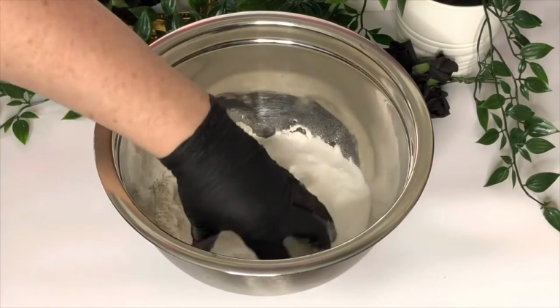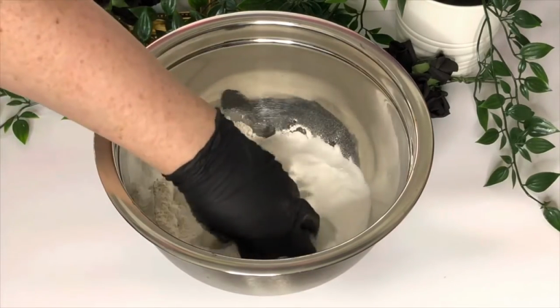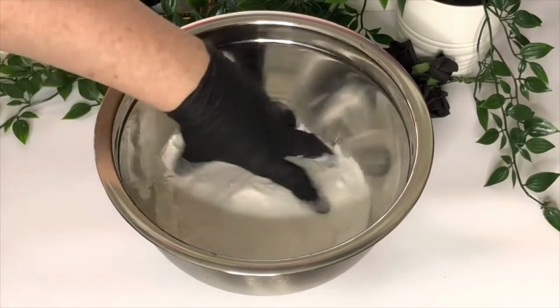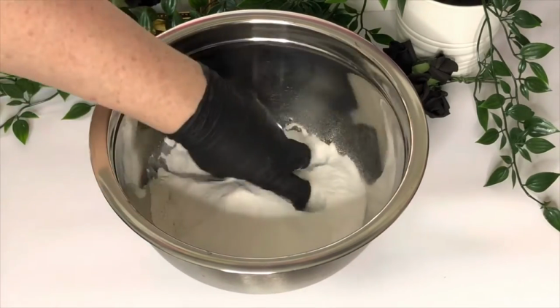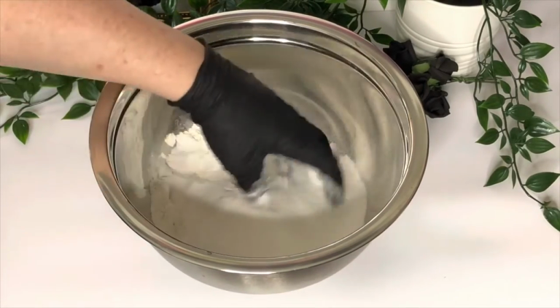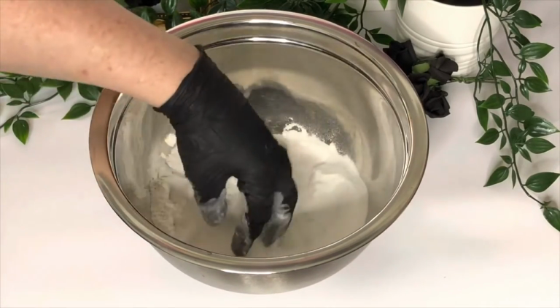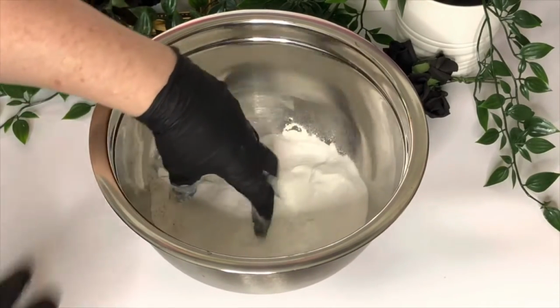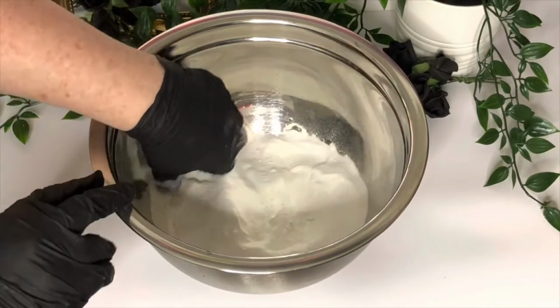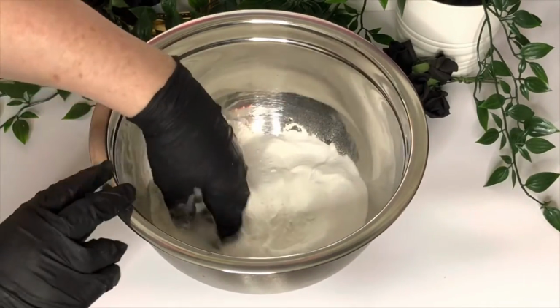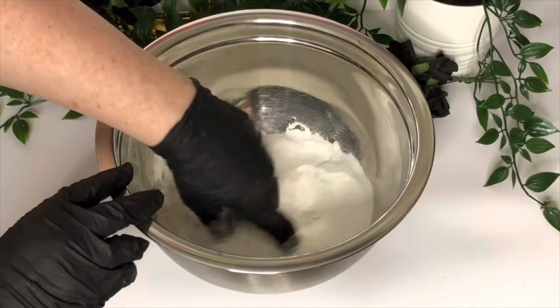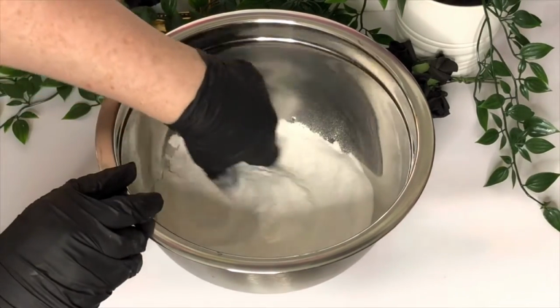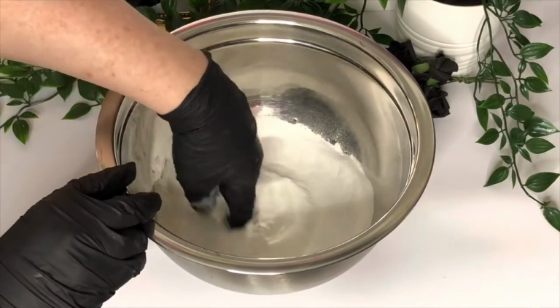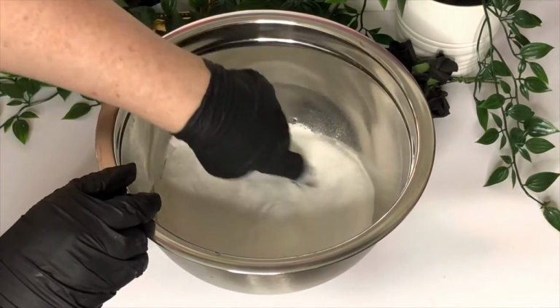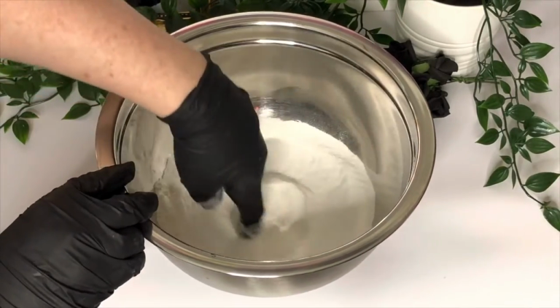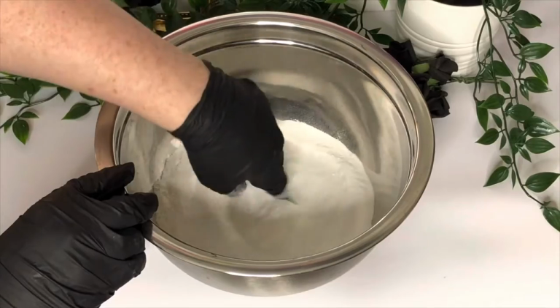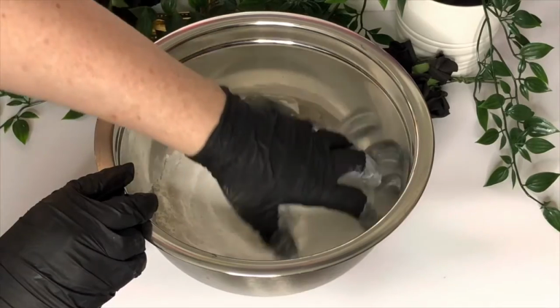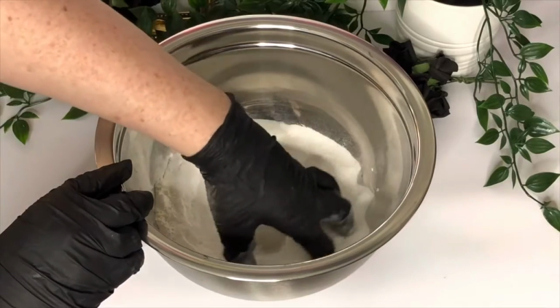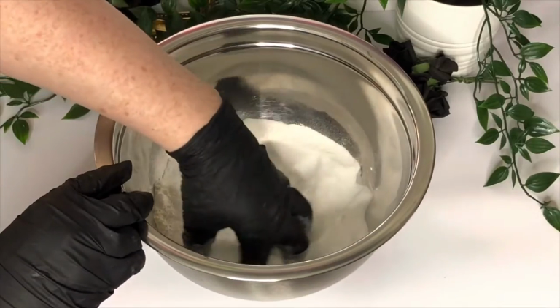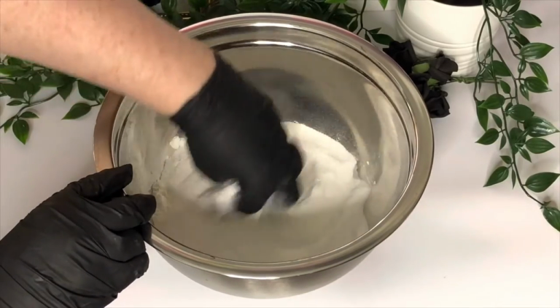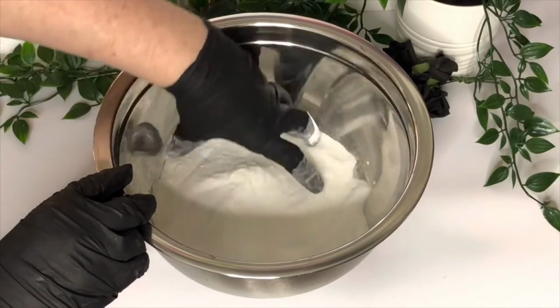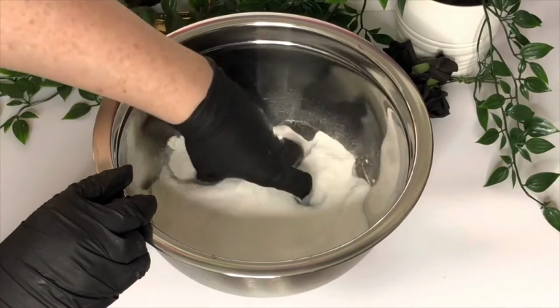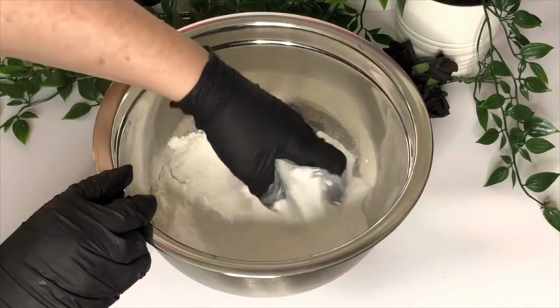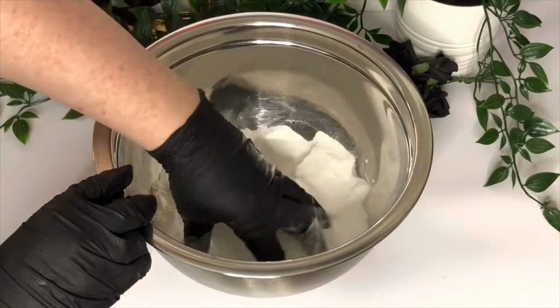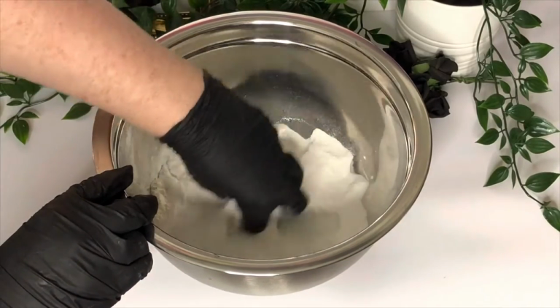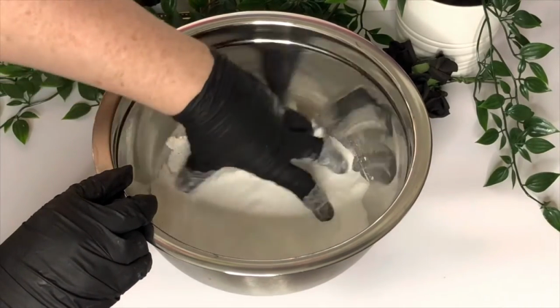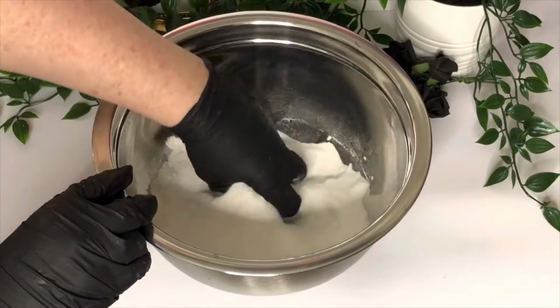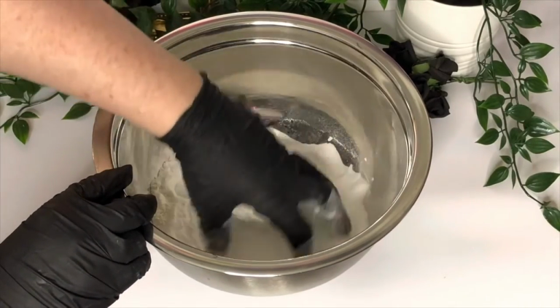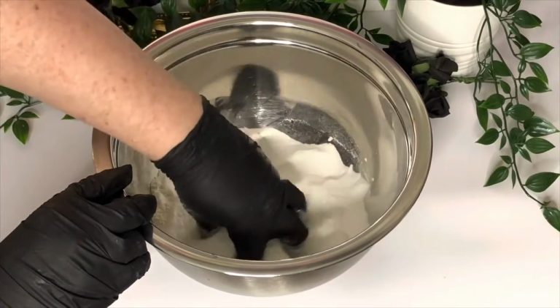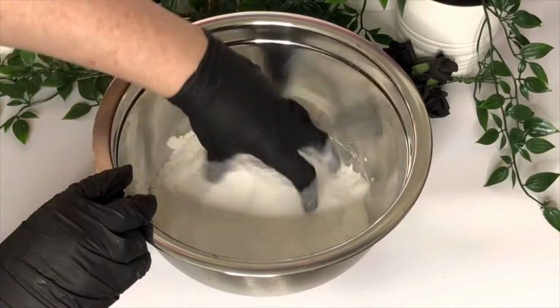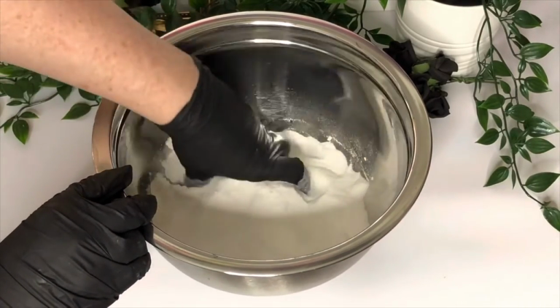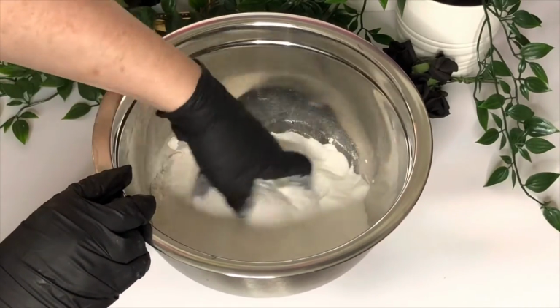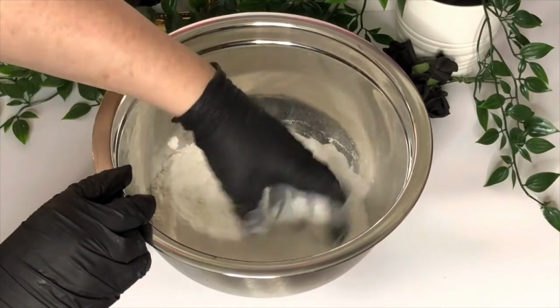Then I'm adding 15 grams of kaolin clay as it's really lovely for the skin. Gently mix this by hand so it's all combined, and then you can add your wet ingredients.